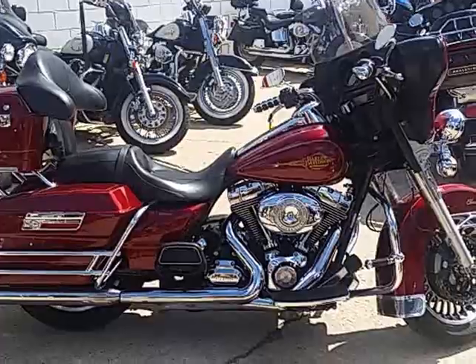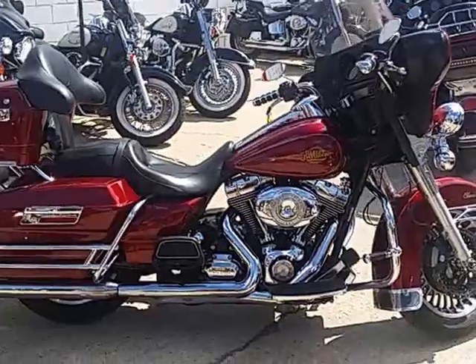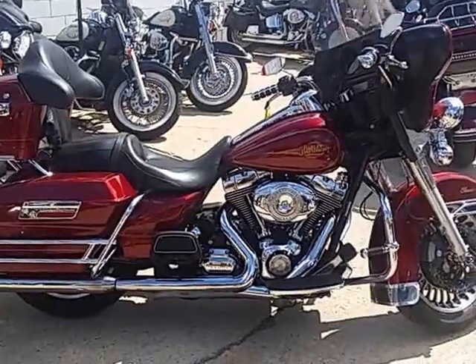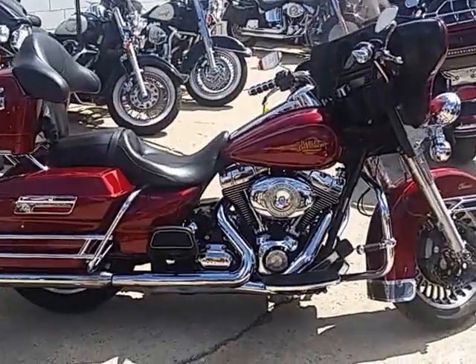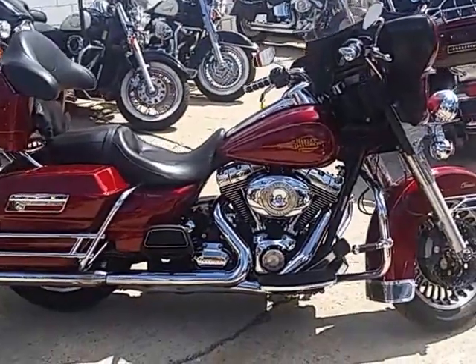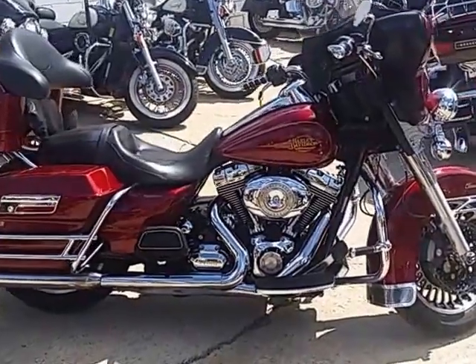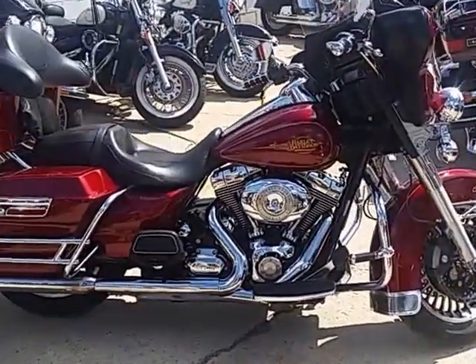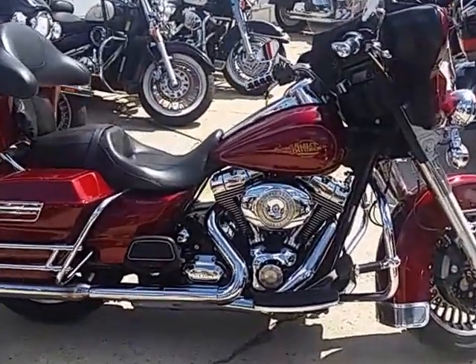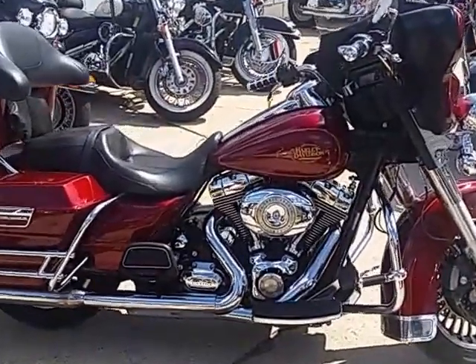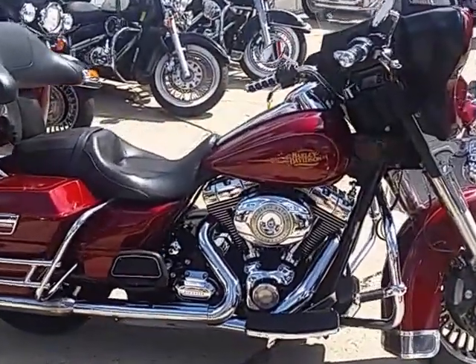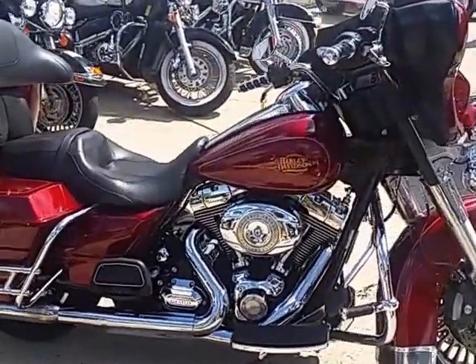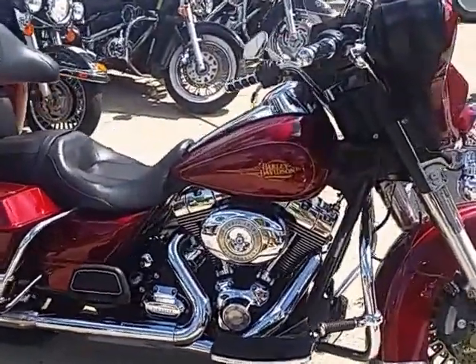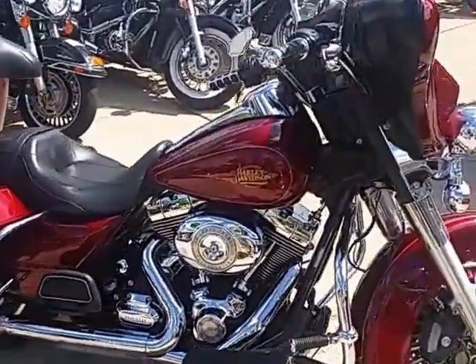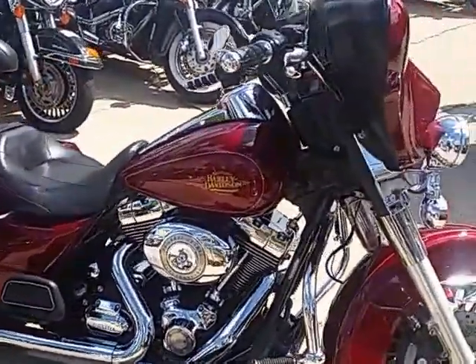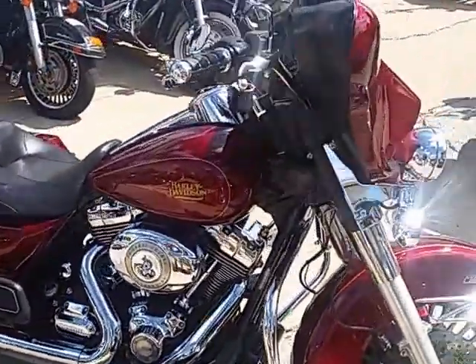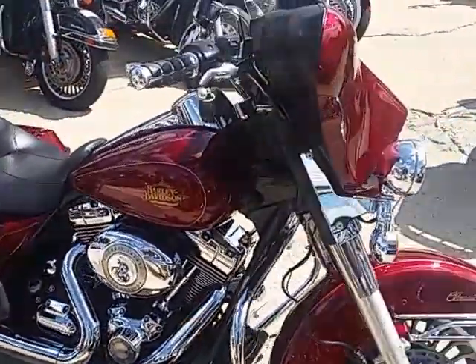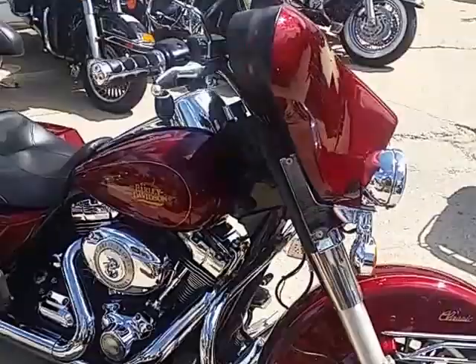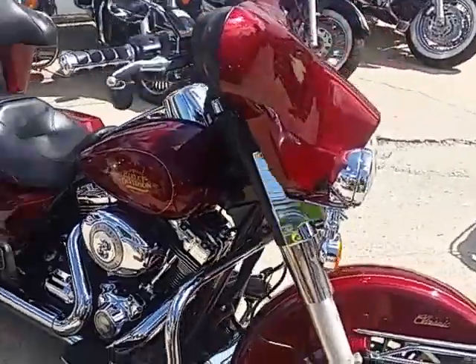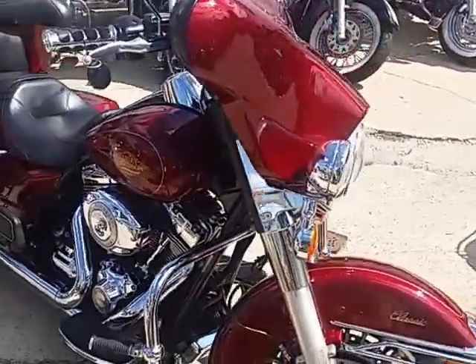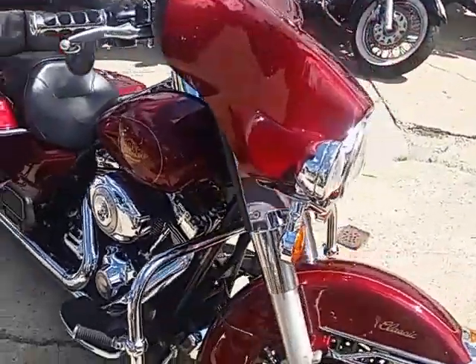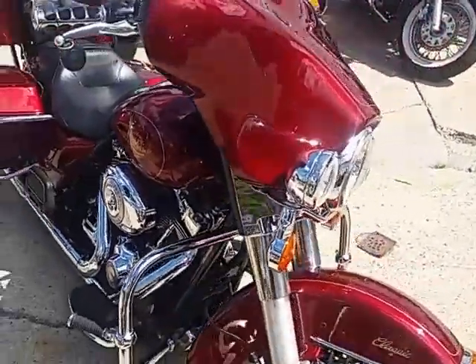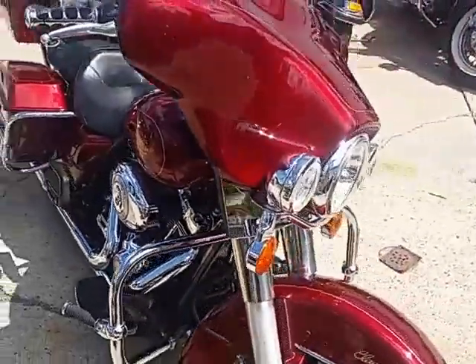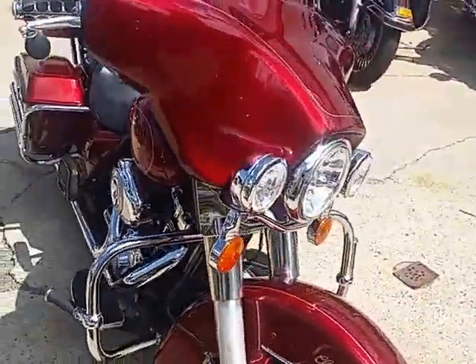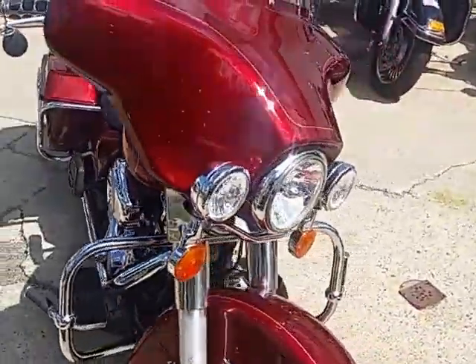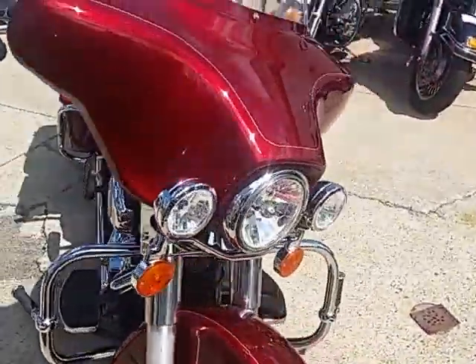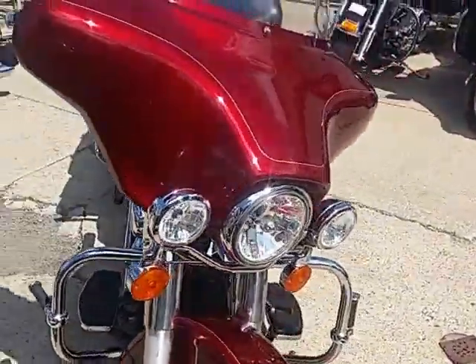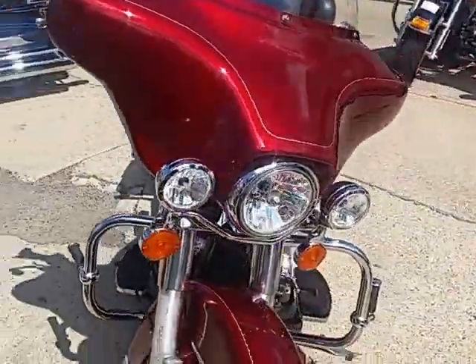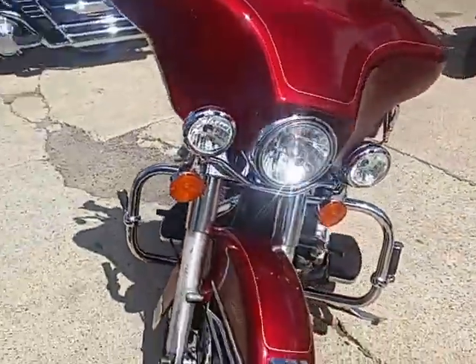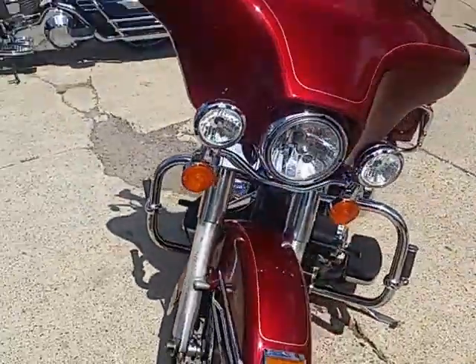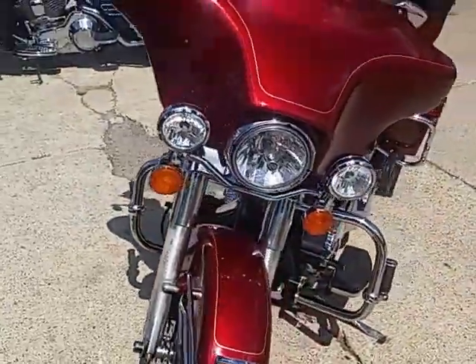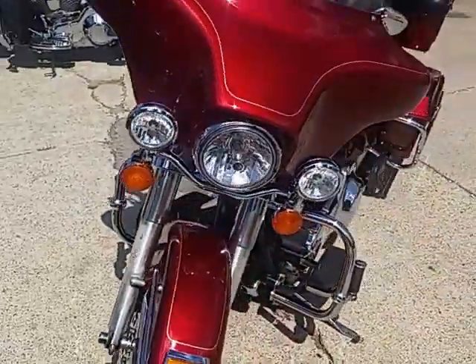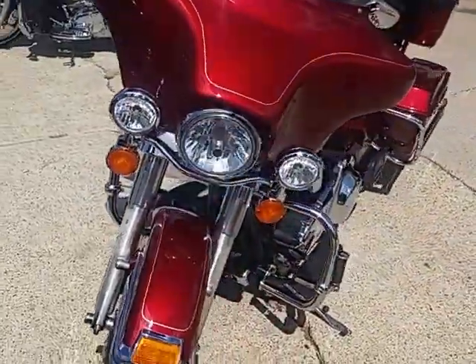Out there looking for a great touring bike? We got it here at Approval Power Sports. We got over 250 used Harleys. We got guaranteed financing. We got lease programs. We got it all.